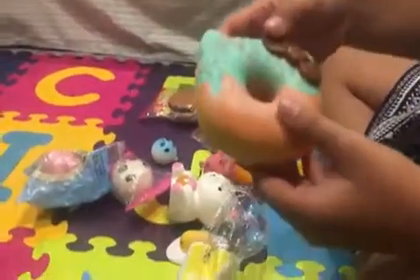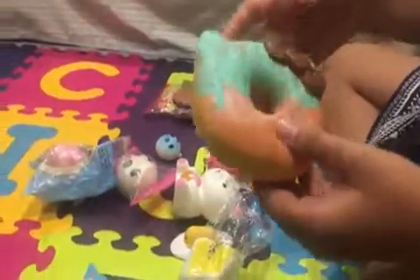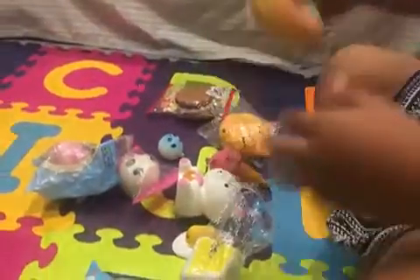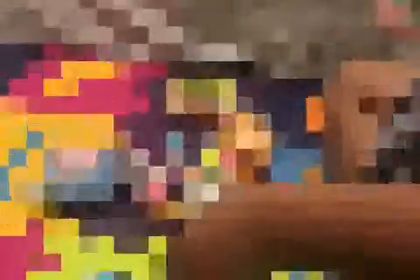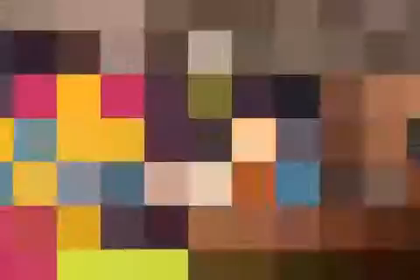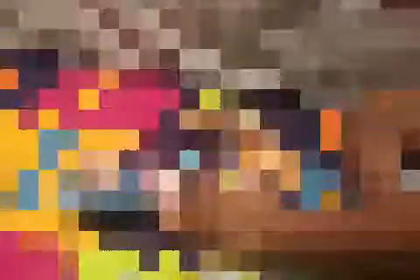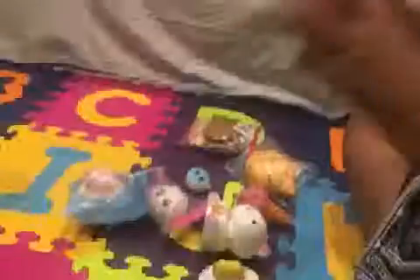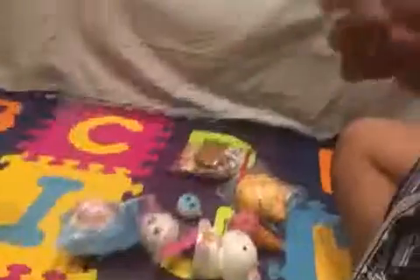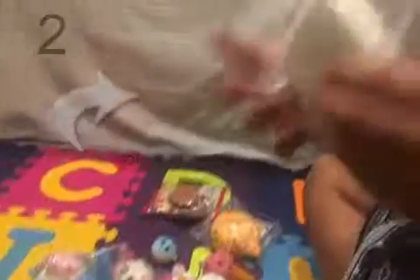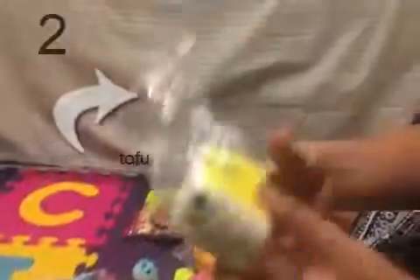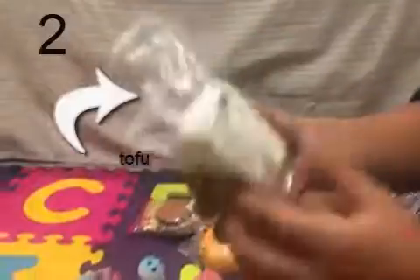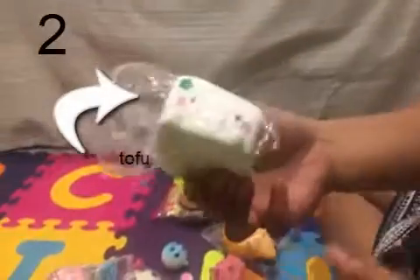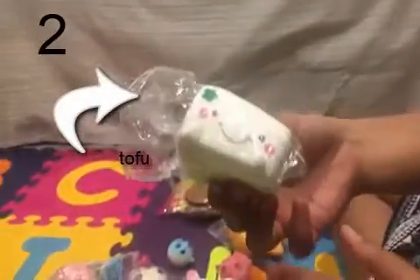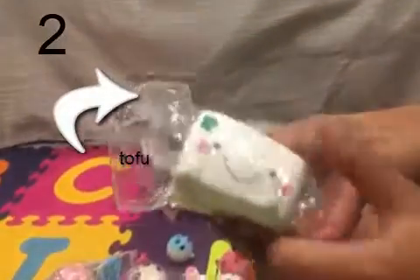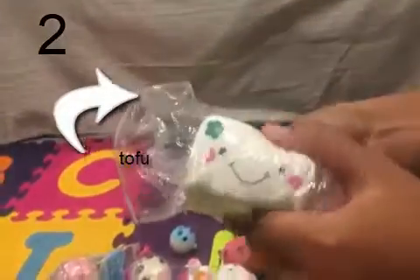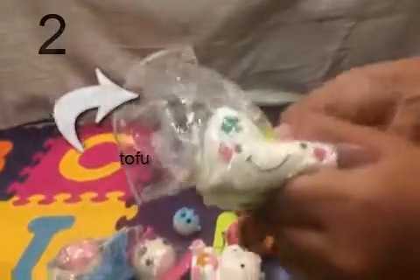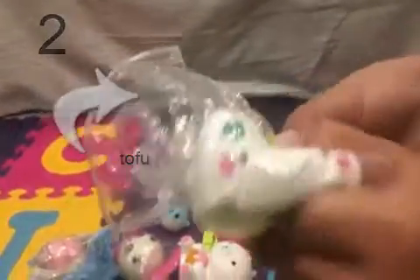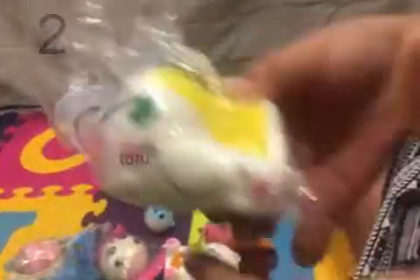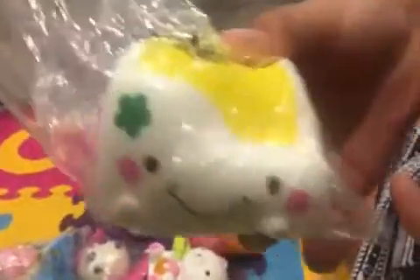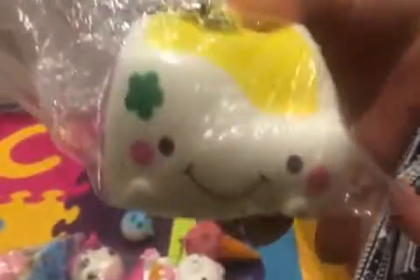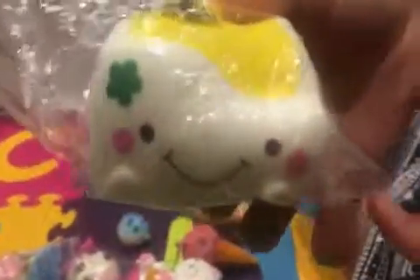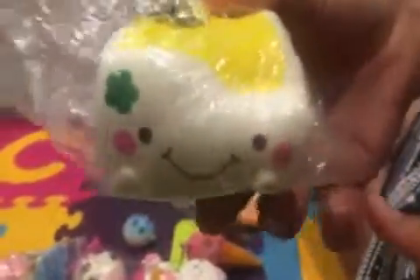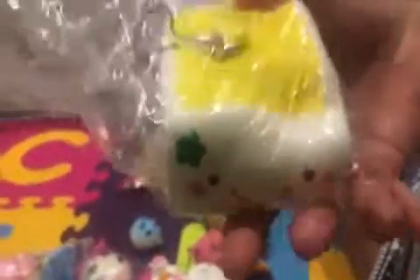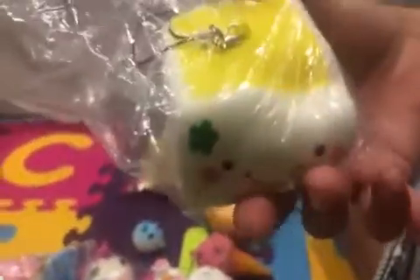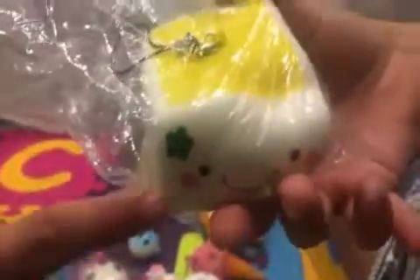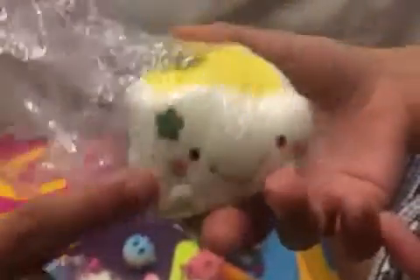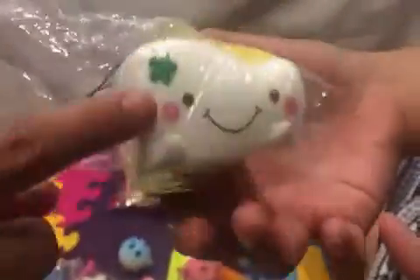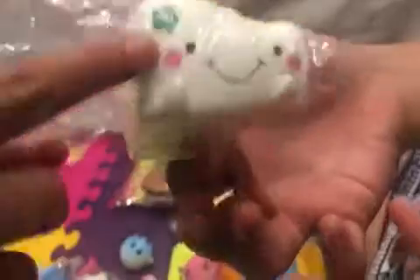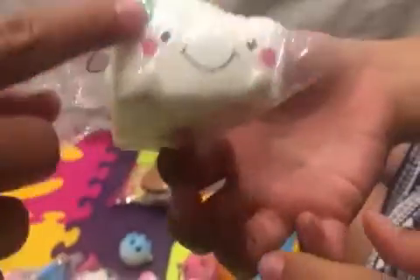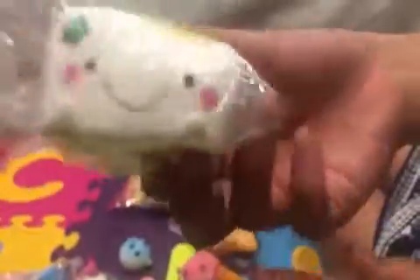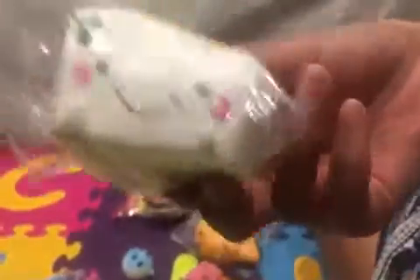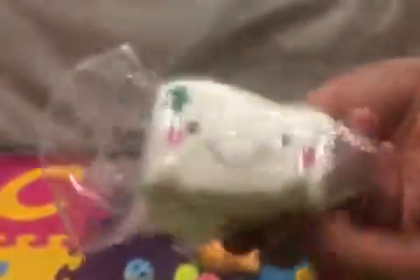My second squishy is this tofu squishy. It's squishy and it has really cute details.